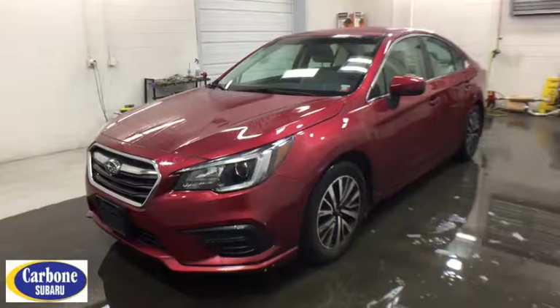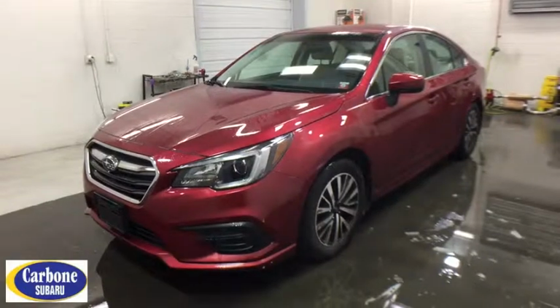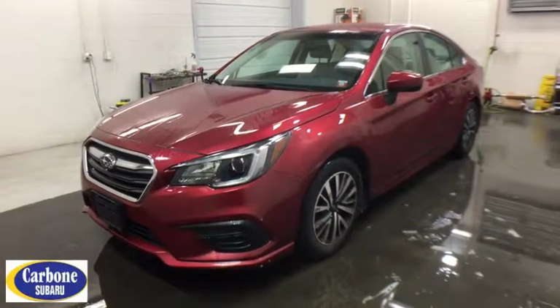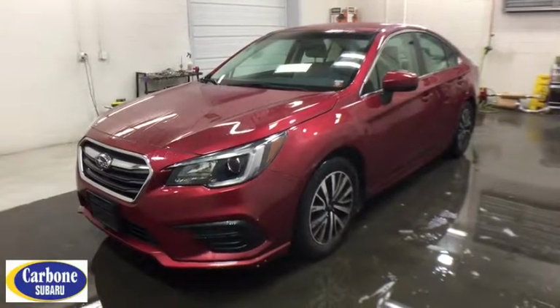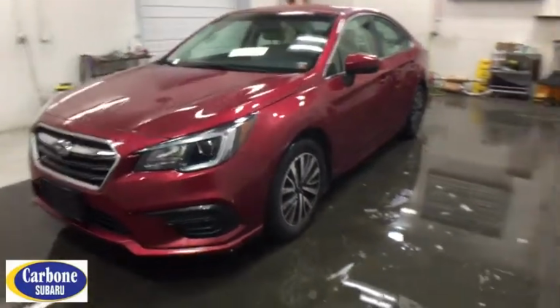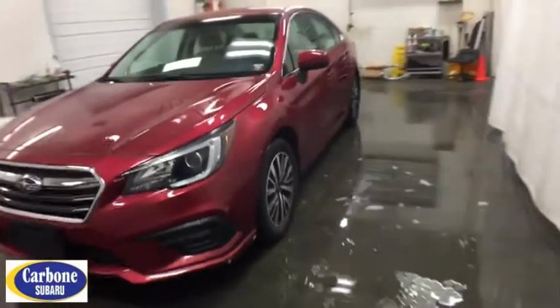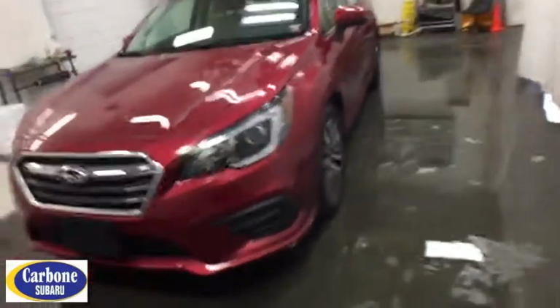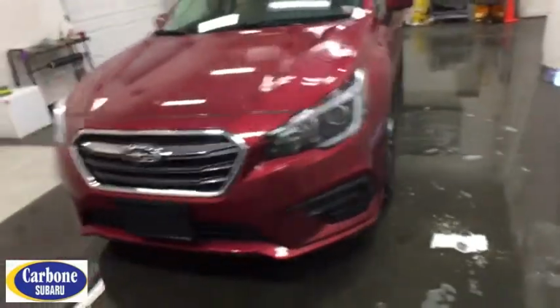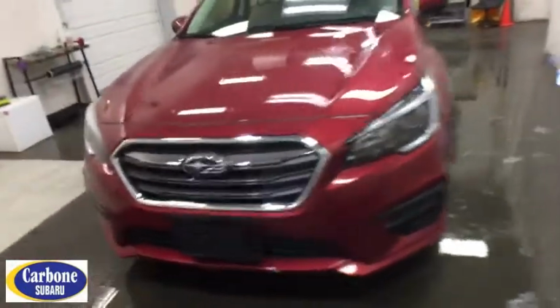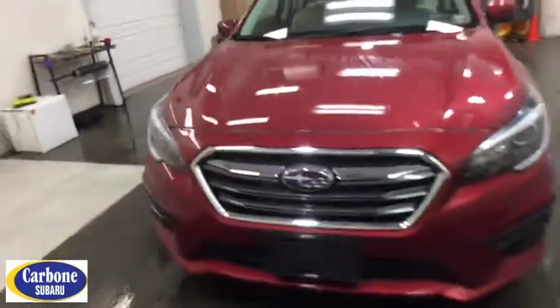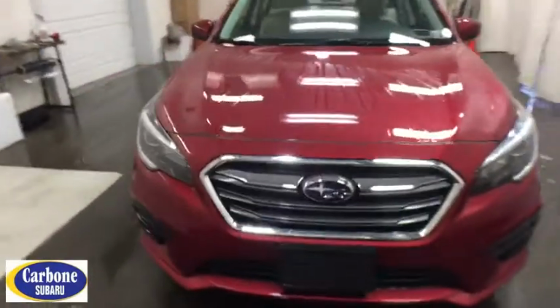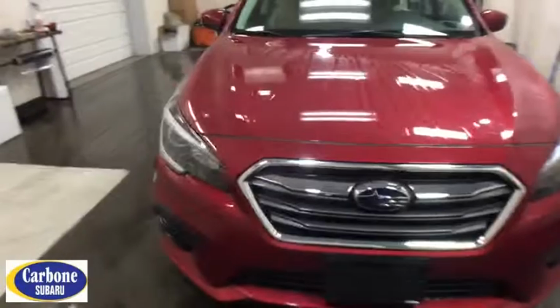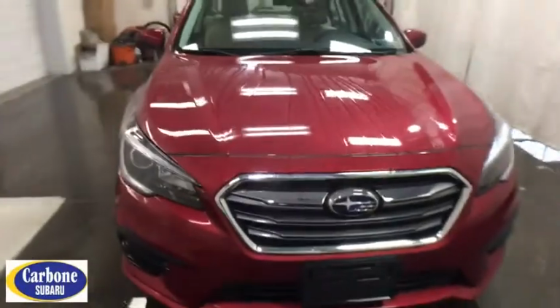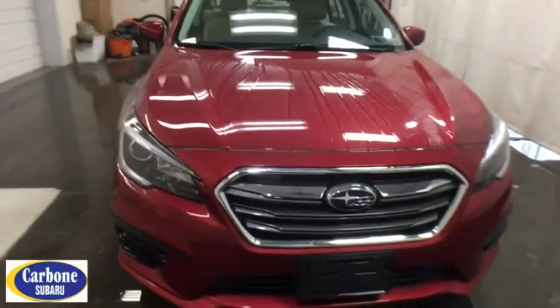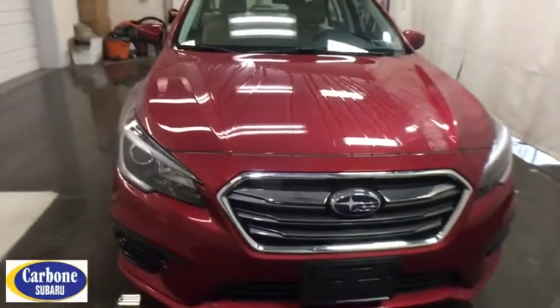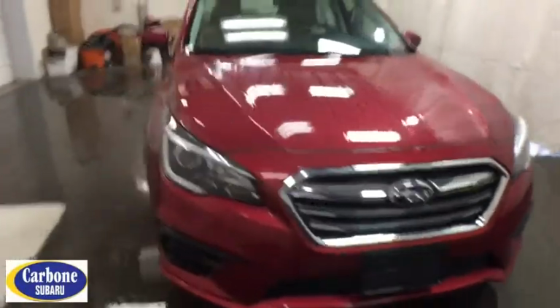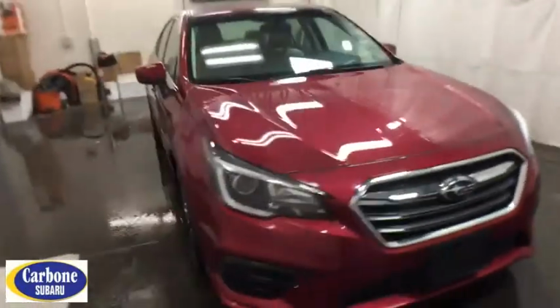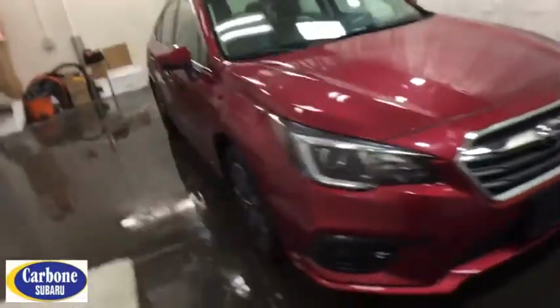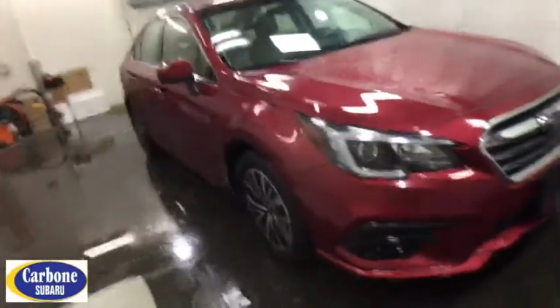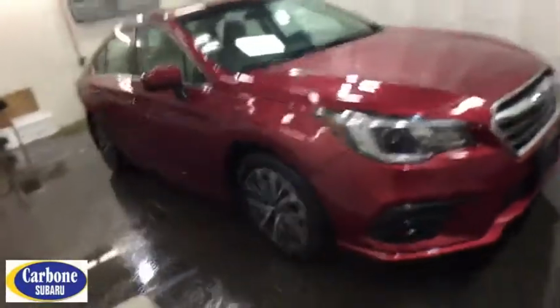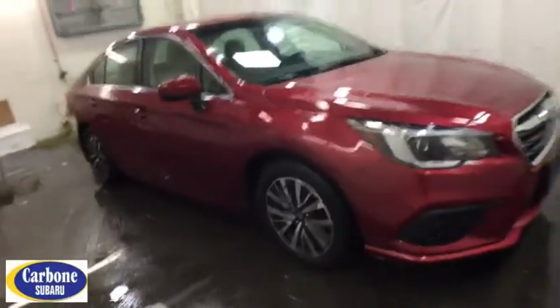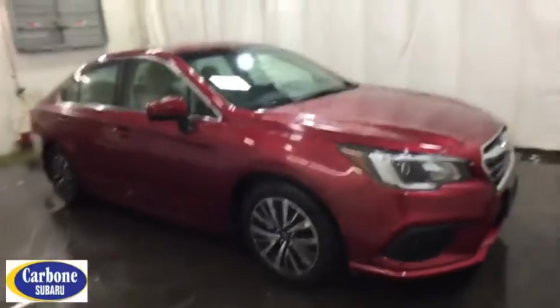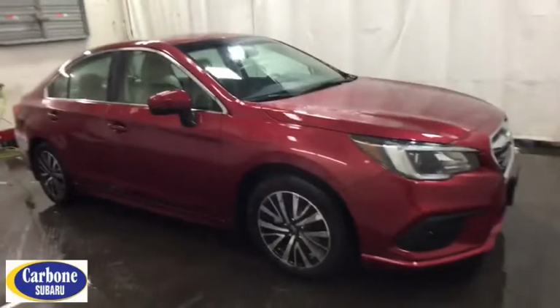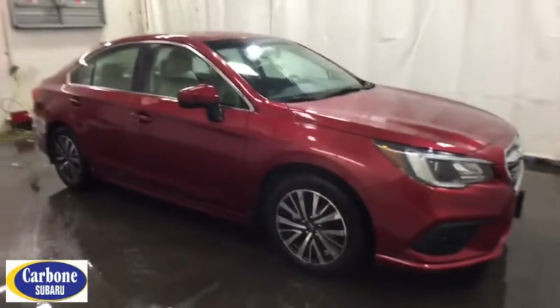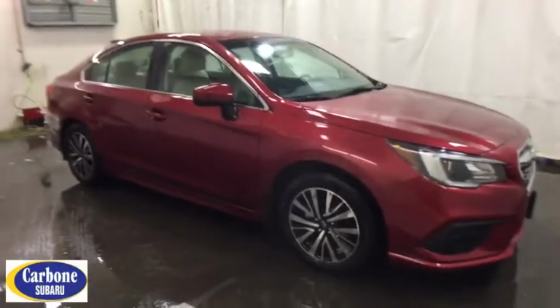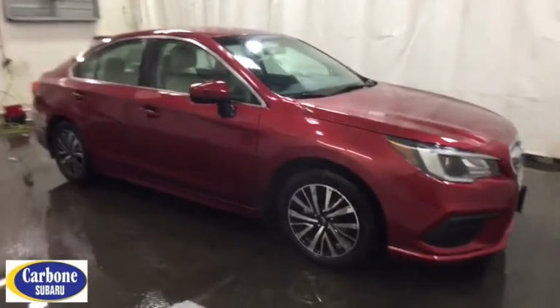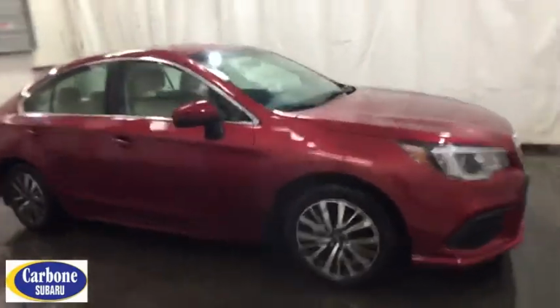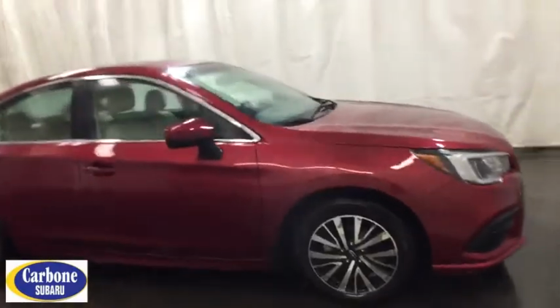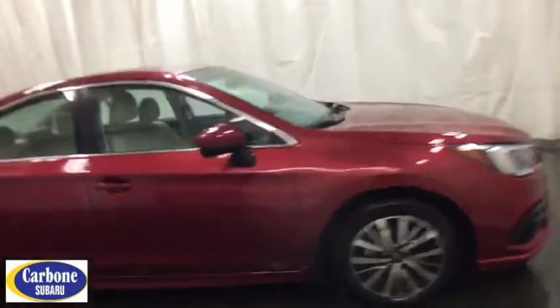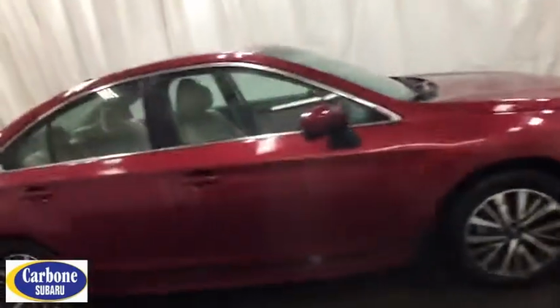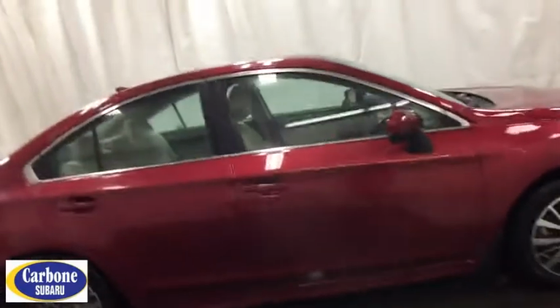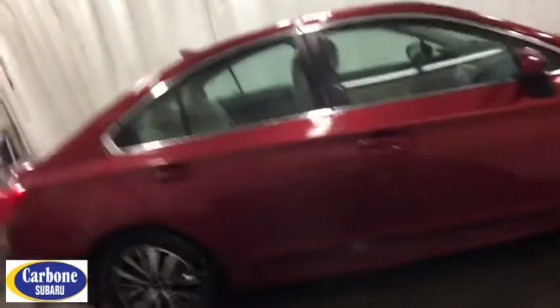The 2018 Subaru Legacy. The Subaru Legacy offers a roomy interior and a dynamic drive you feel every second you're in the driver's seat. It's a refreshing alternative to the alternatives. This vehicle has less than 9,000 miles.